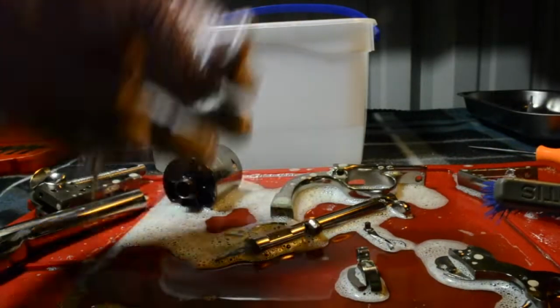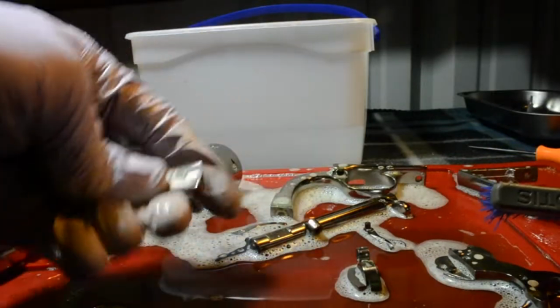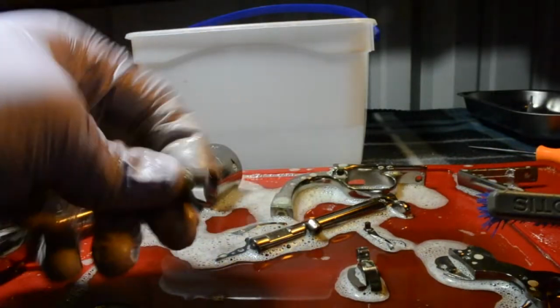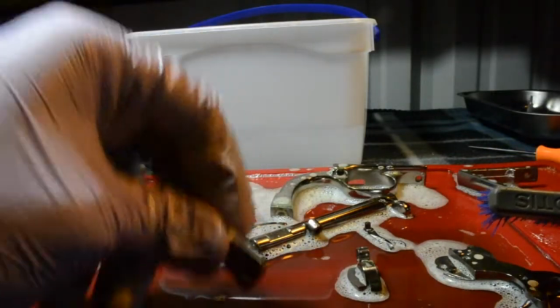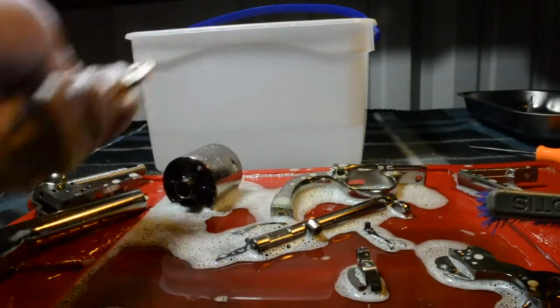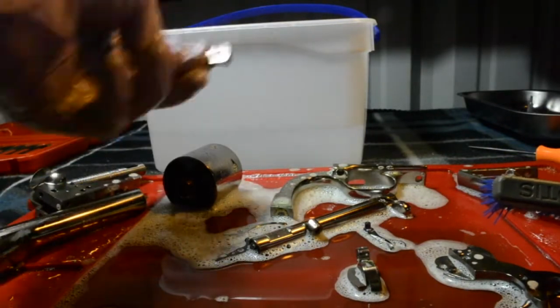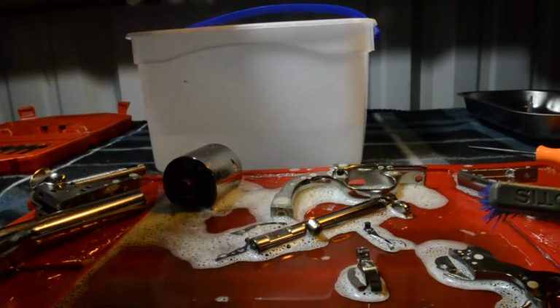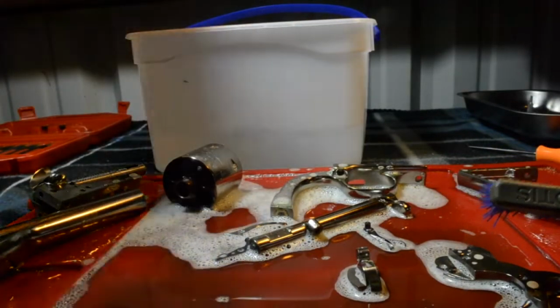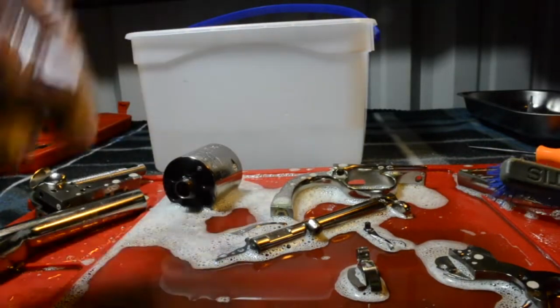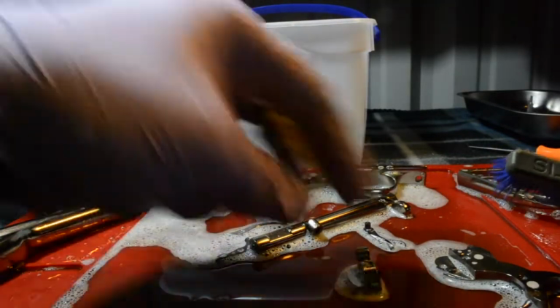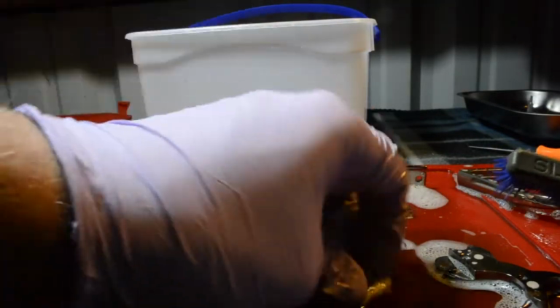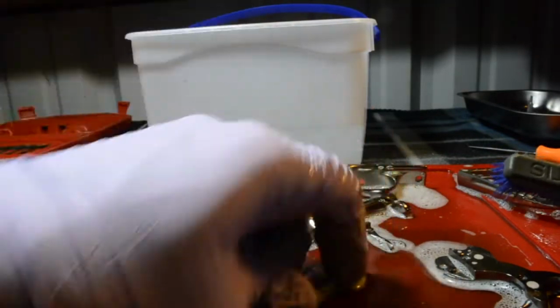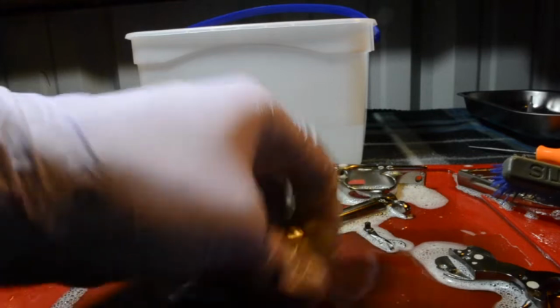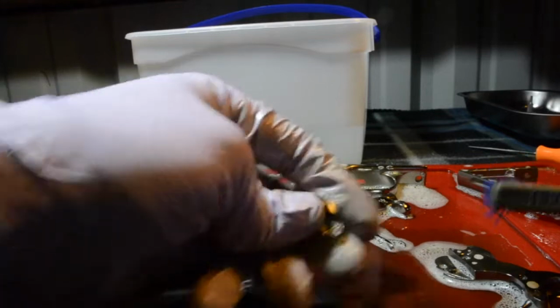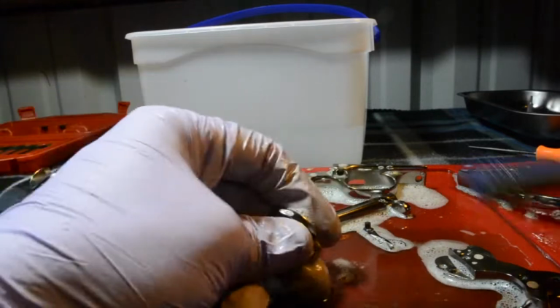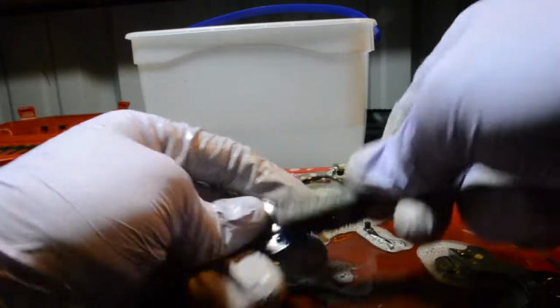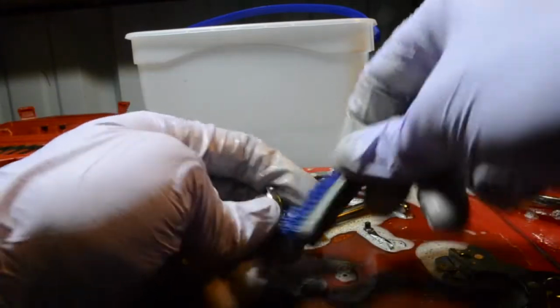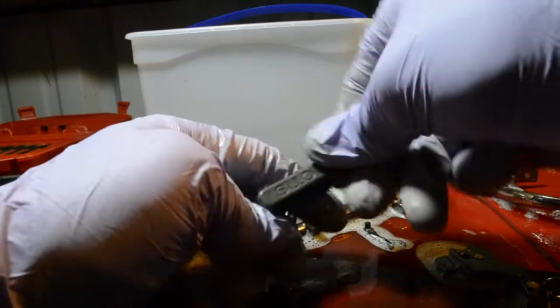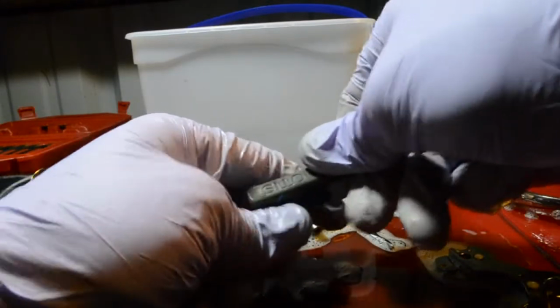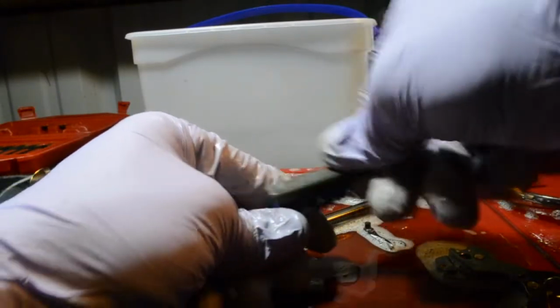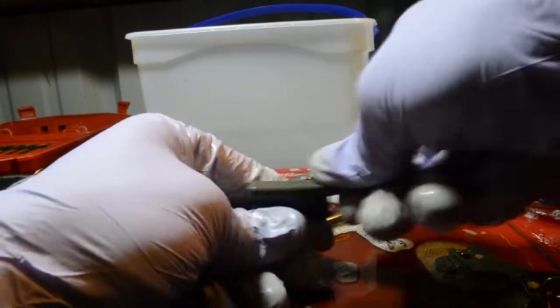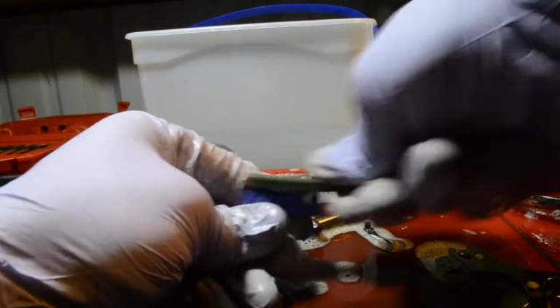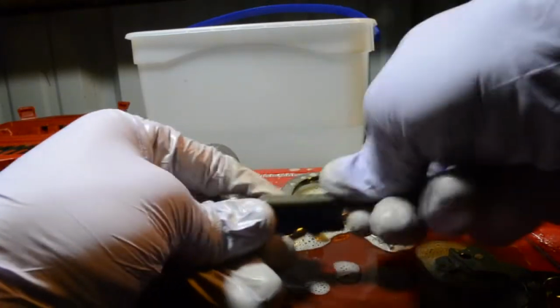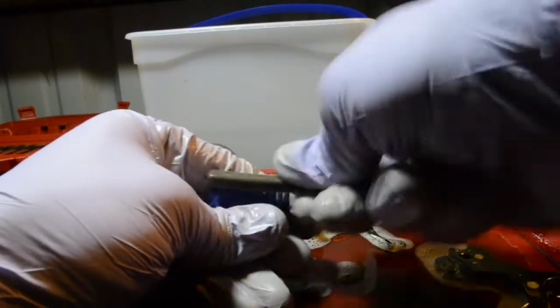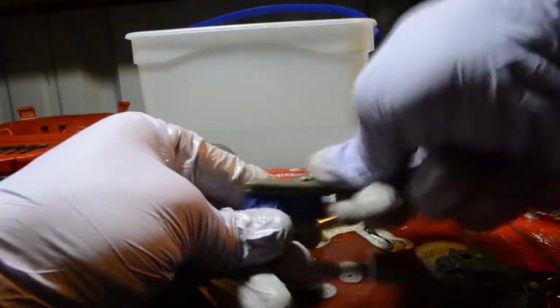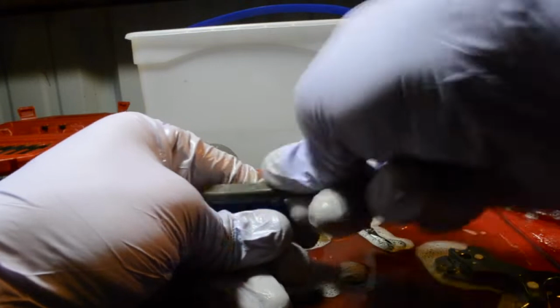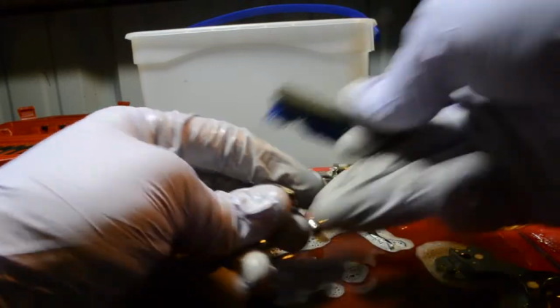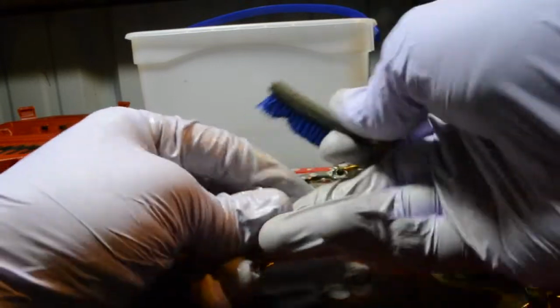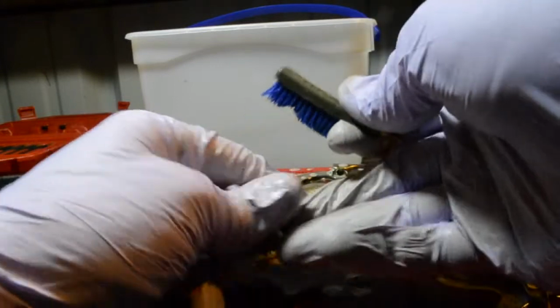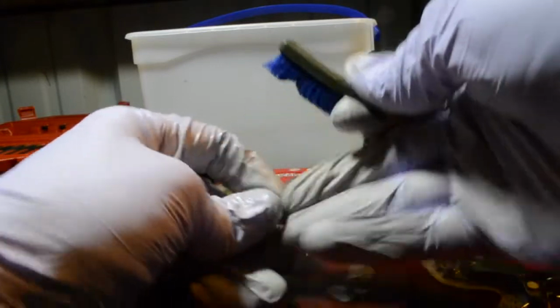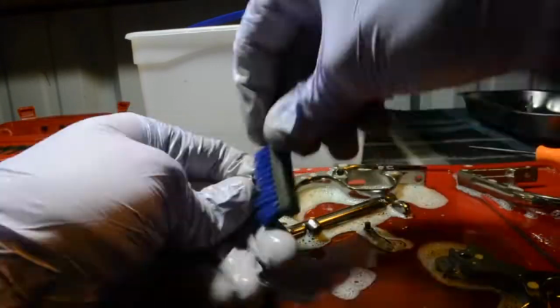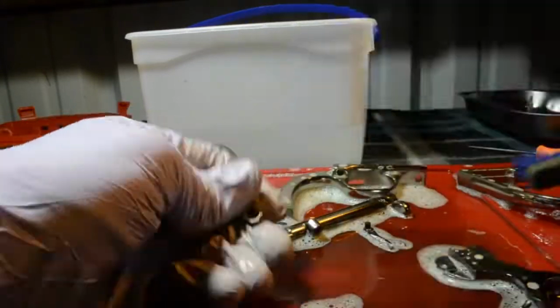When I'm done with each piece, I'm just going to throw it into a bucket of water so I can remove the Simple Green and any remaining powder that might be on it.